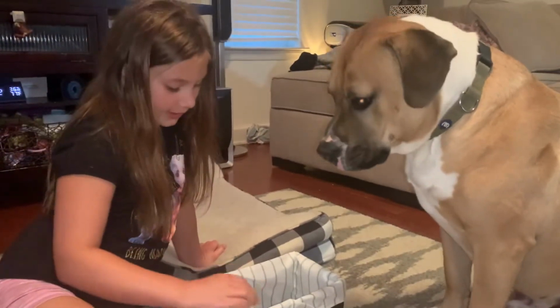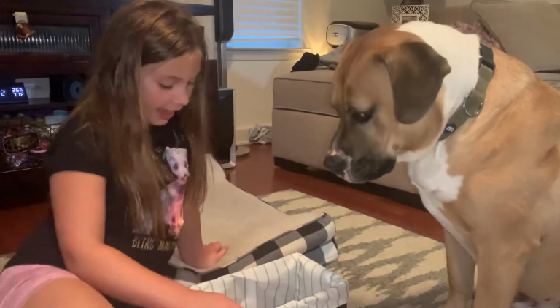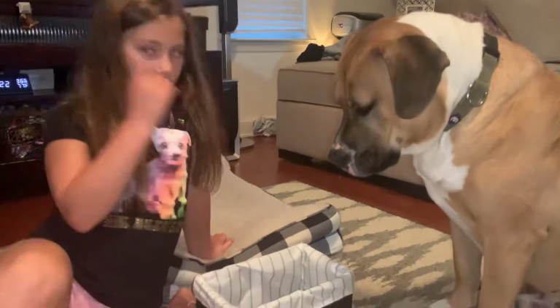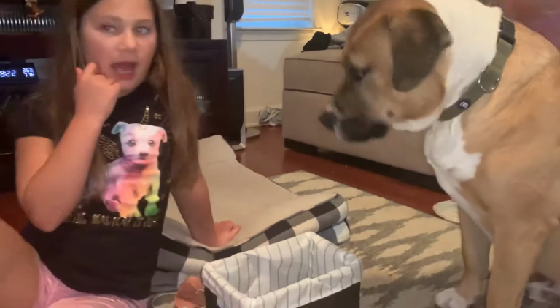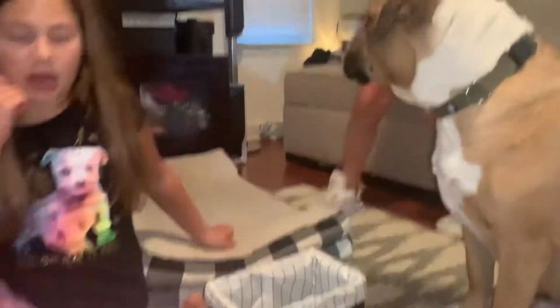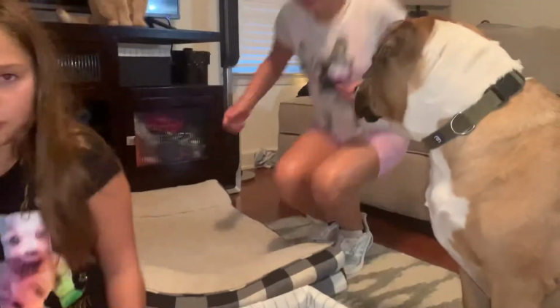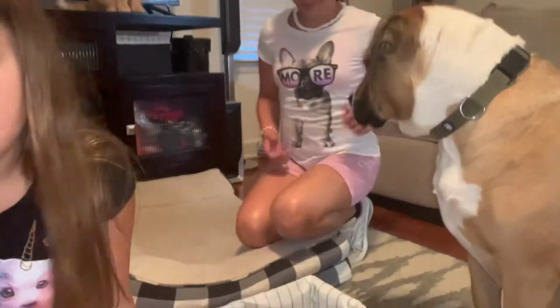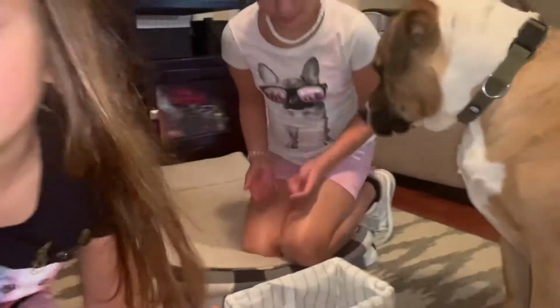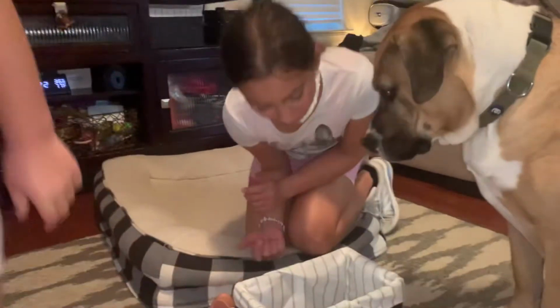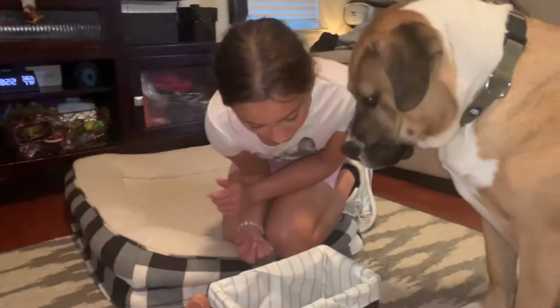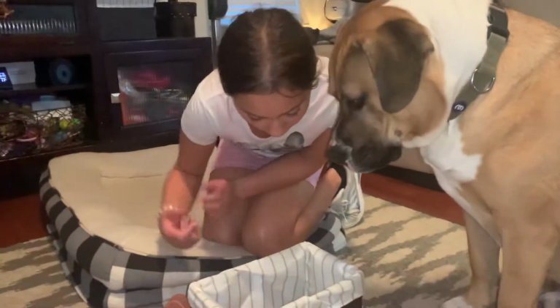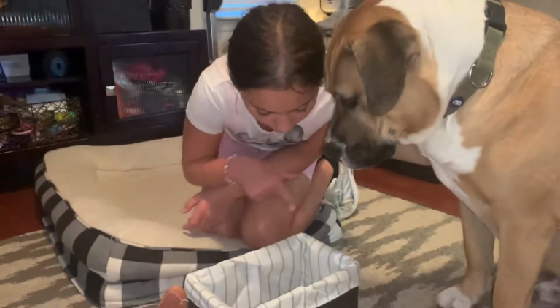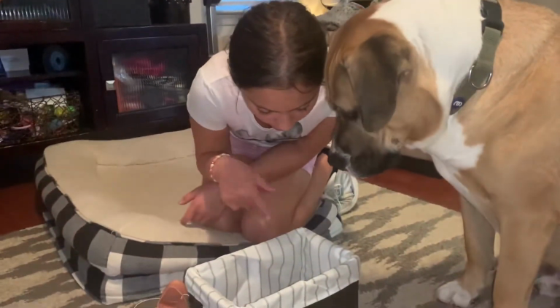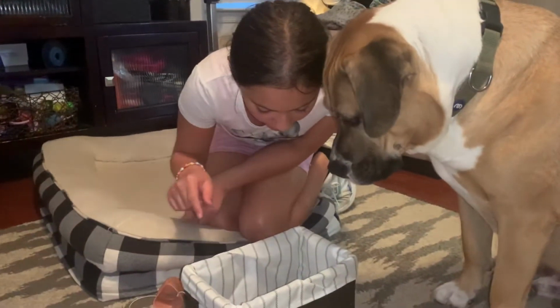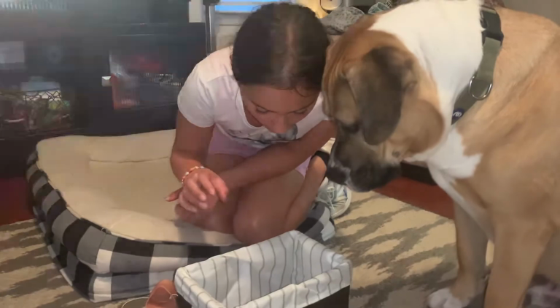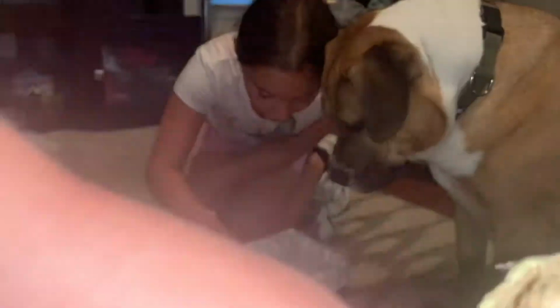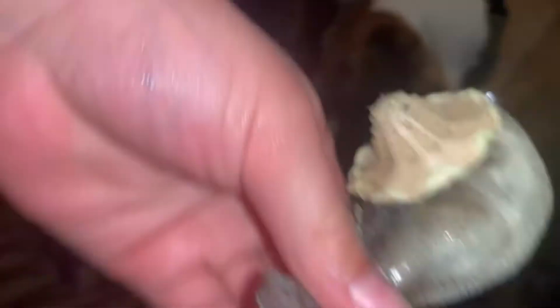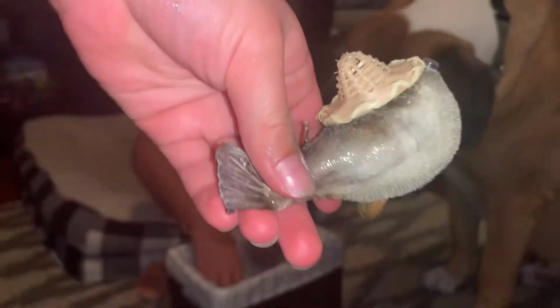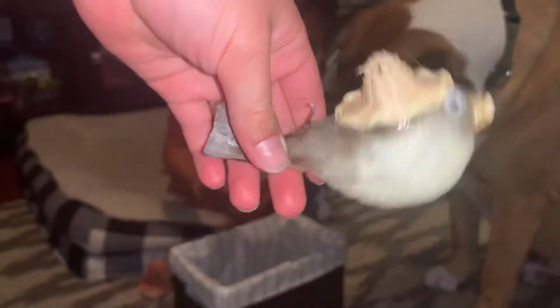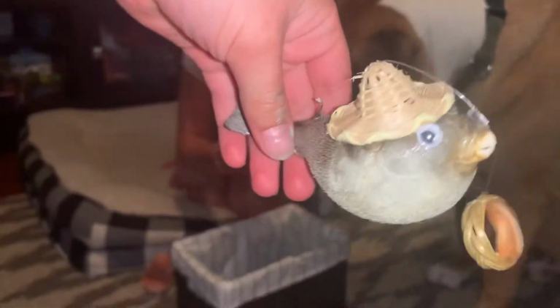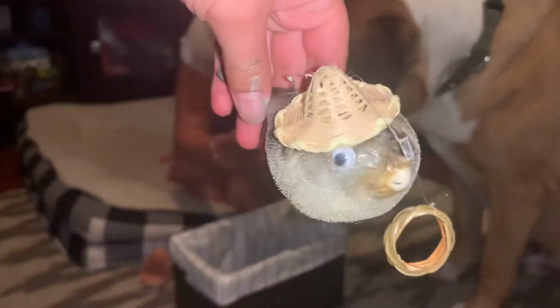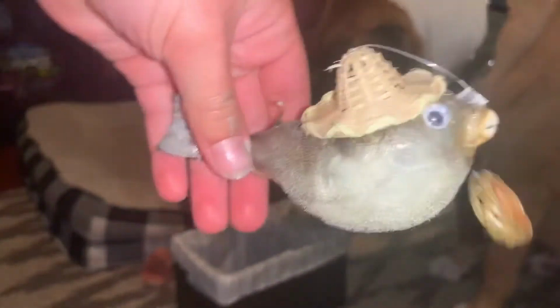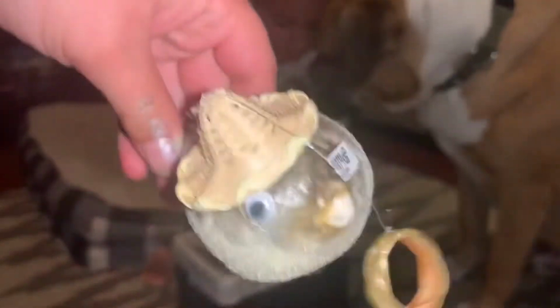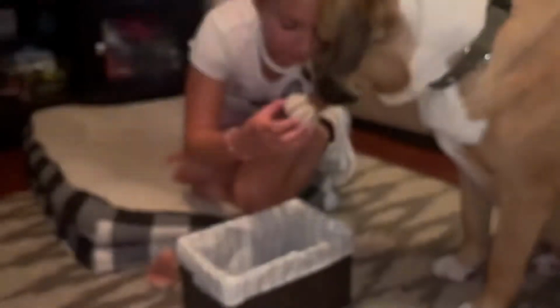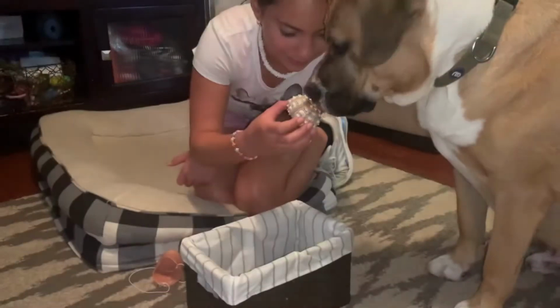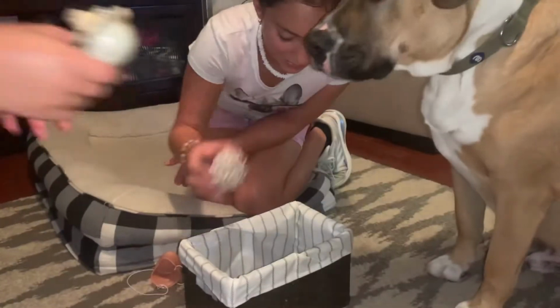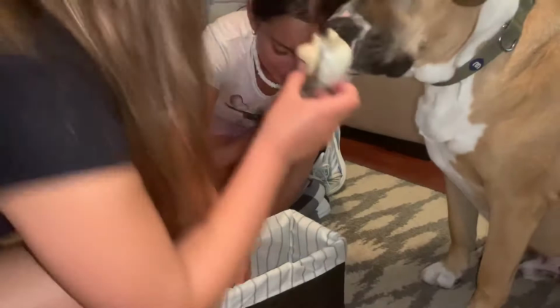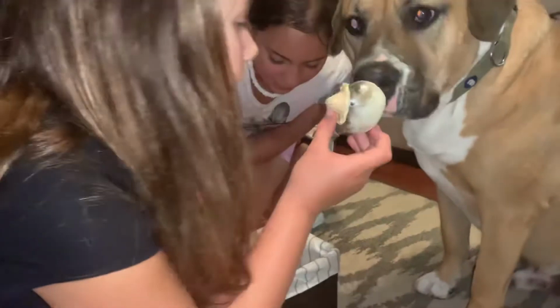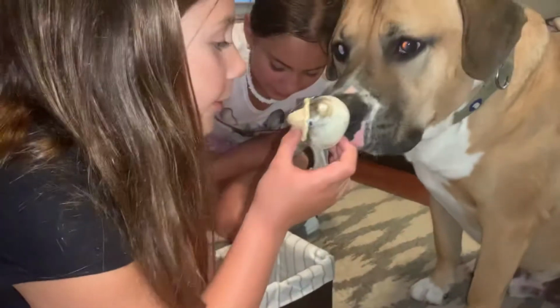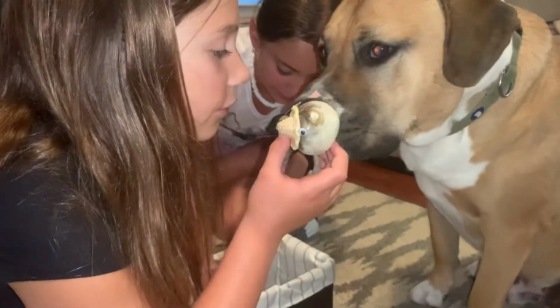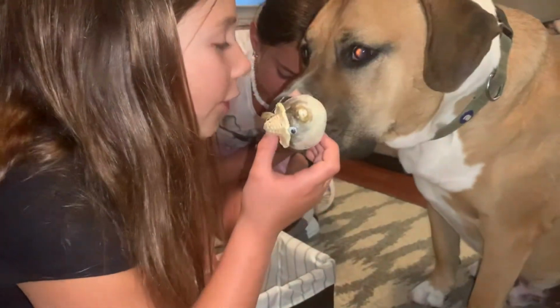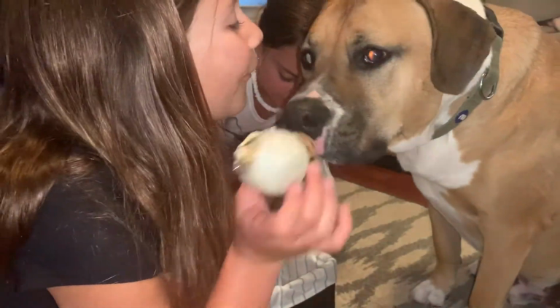And then I didn't try this yet, but he might want to sniff my blowfish. This is my blowfish. It's actually a real one. I like it. It's very fragile. Good boy.